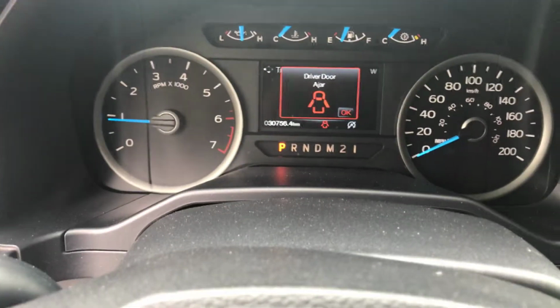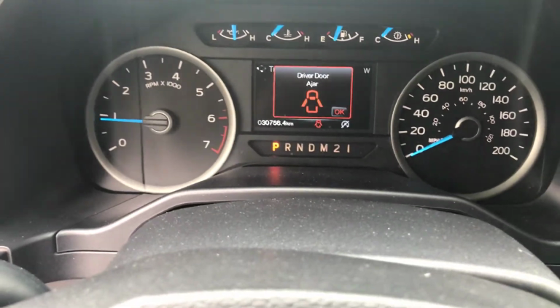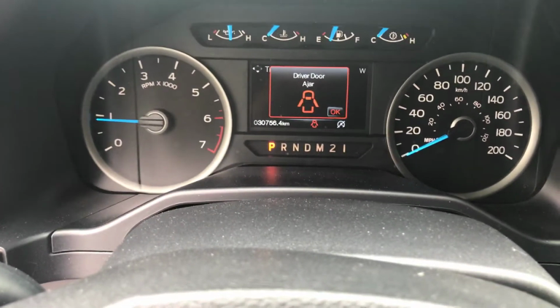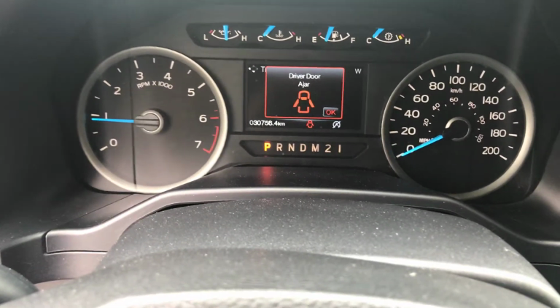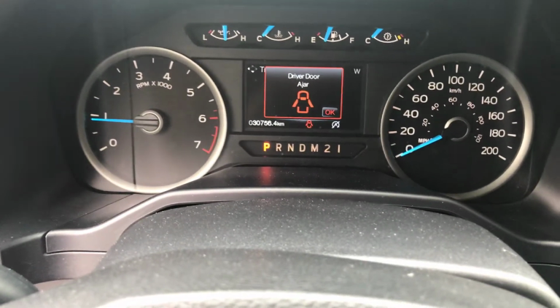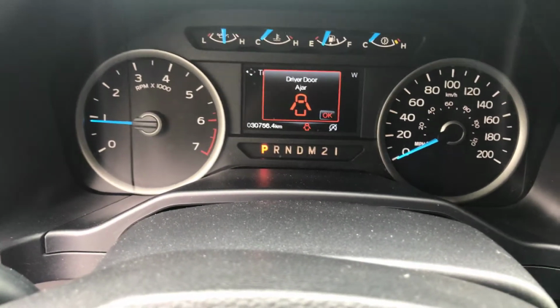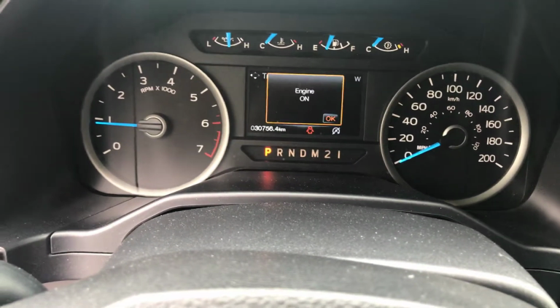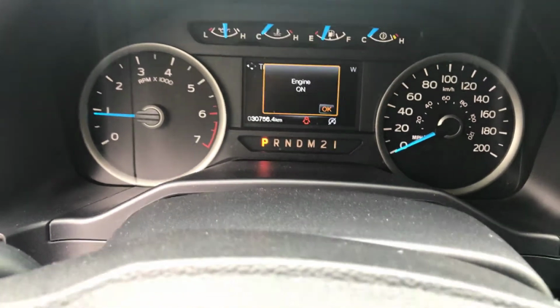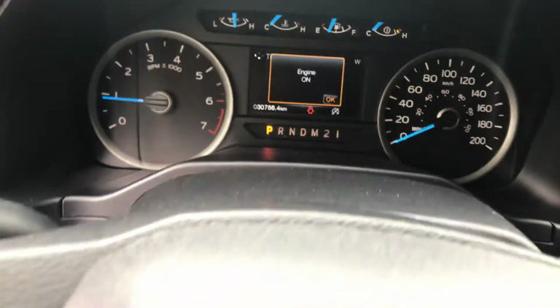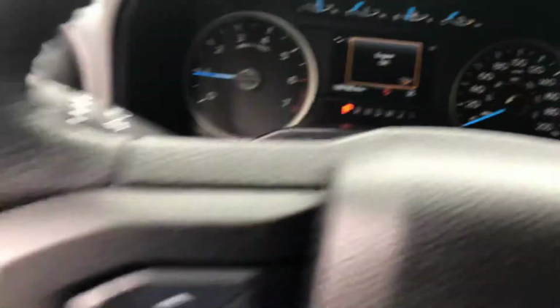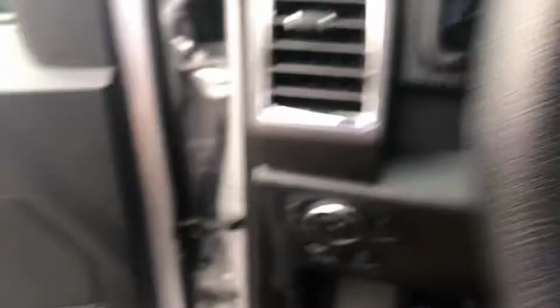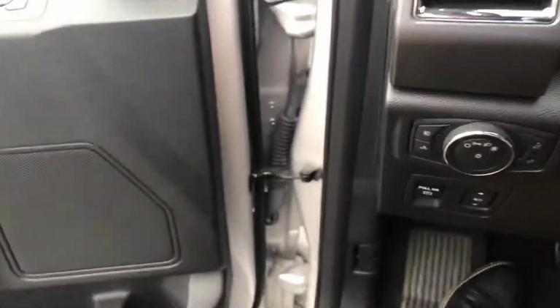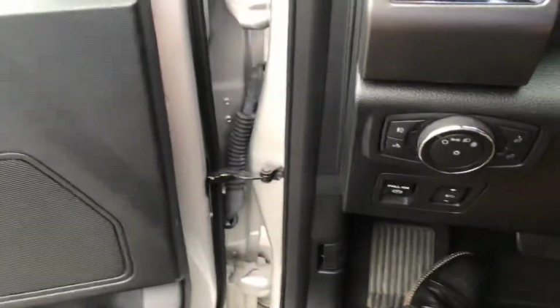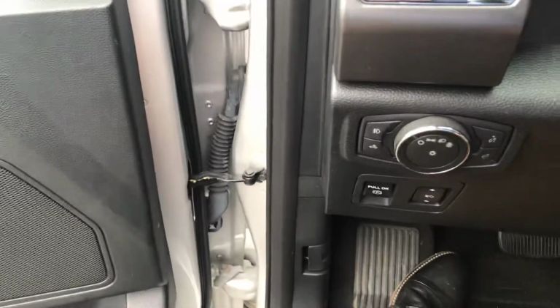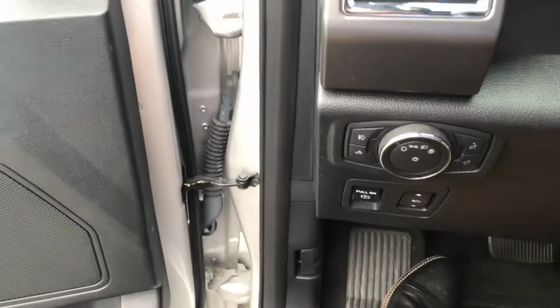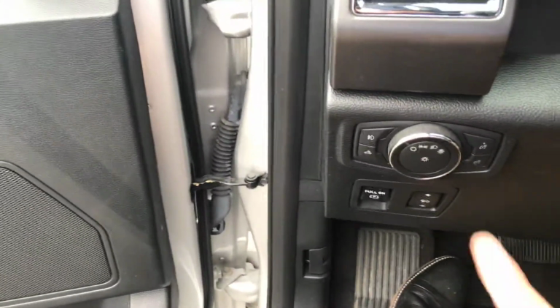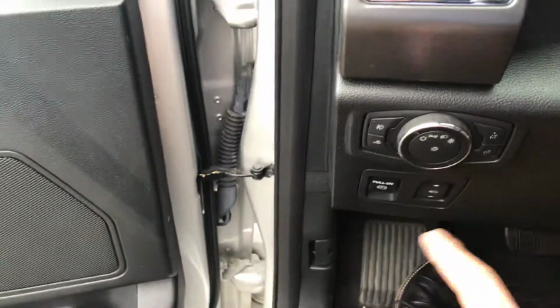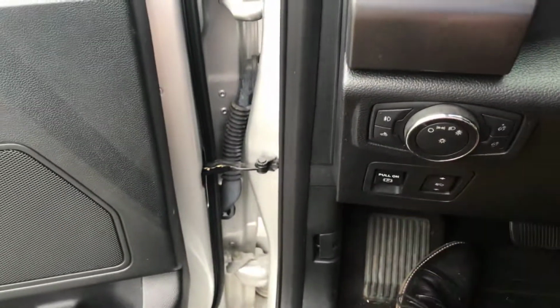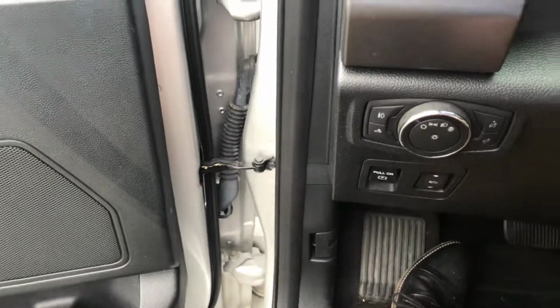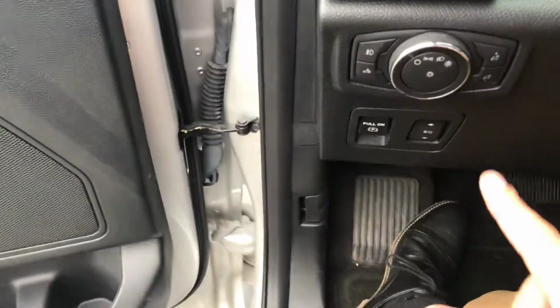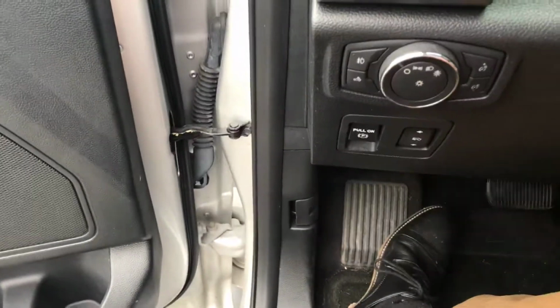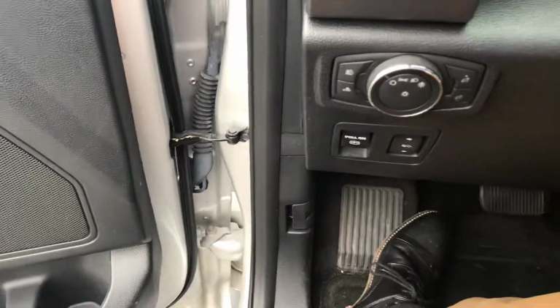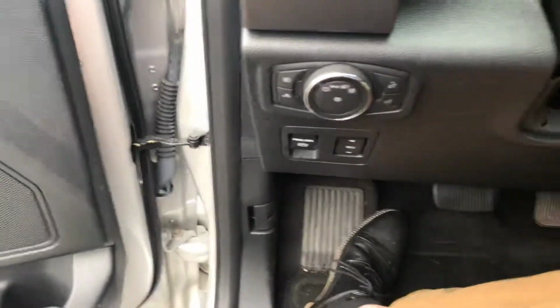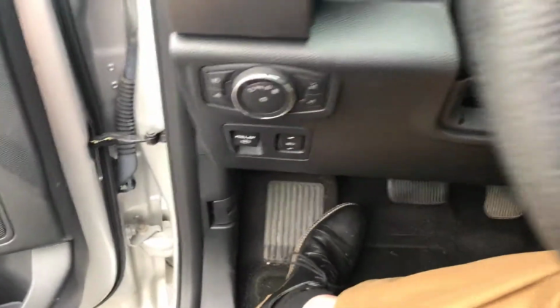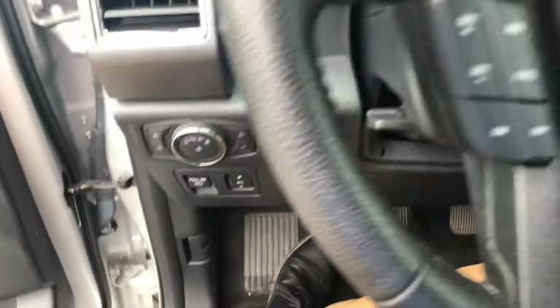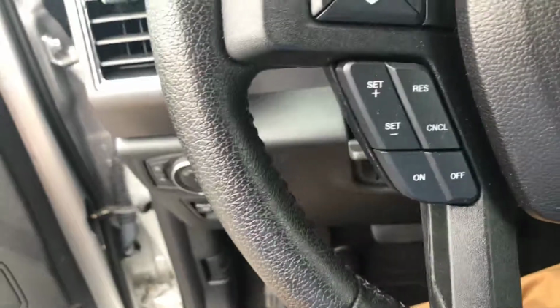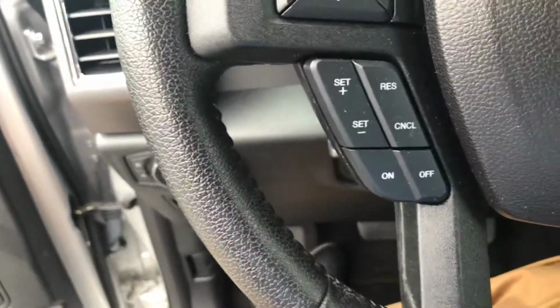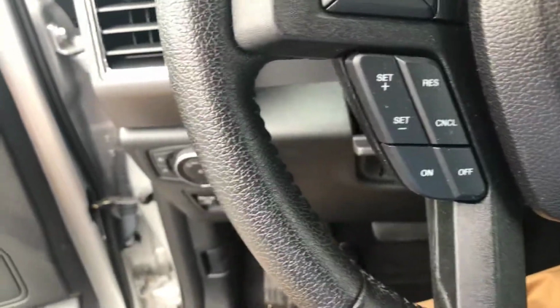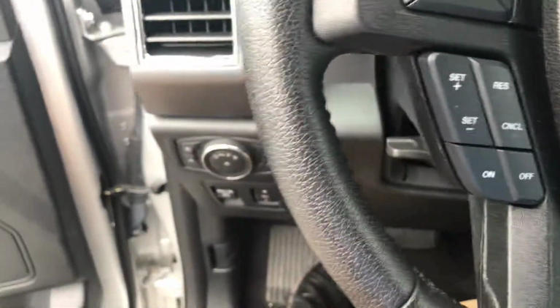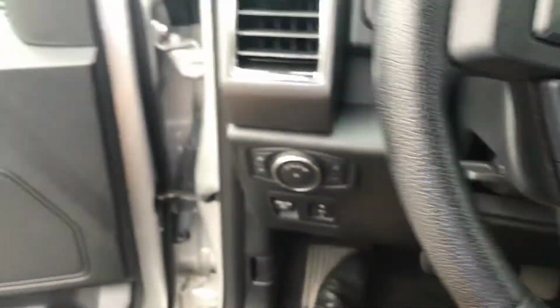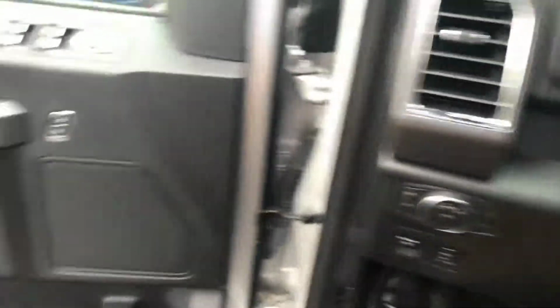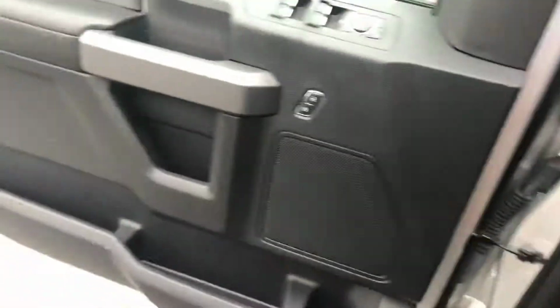This truck only has 30,756 kilometers on it. Moving down here — here are all your light controls, cargo light, auto headlights, and you do have power pedals in the truck as well as an electric parking brake.